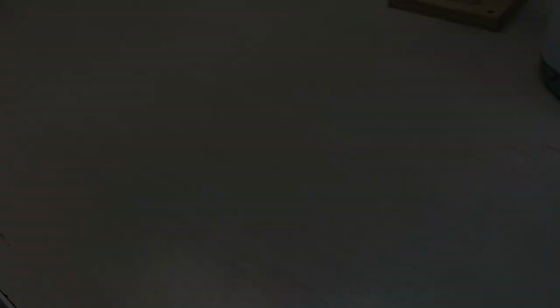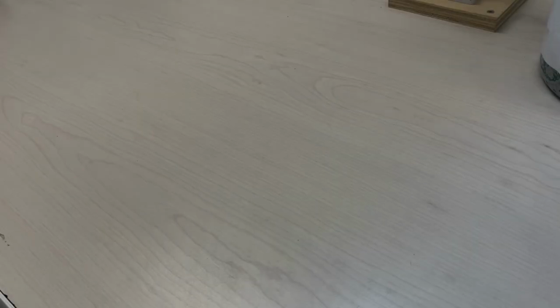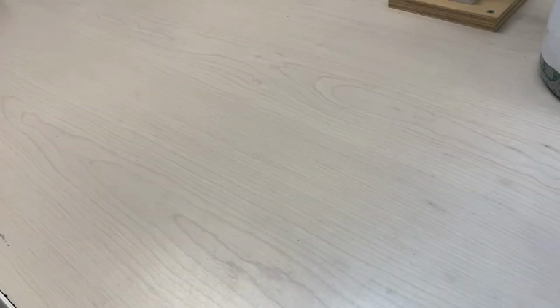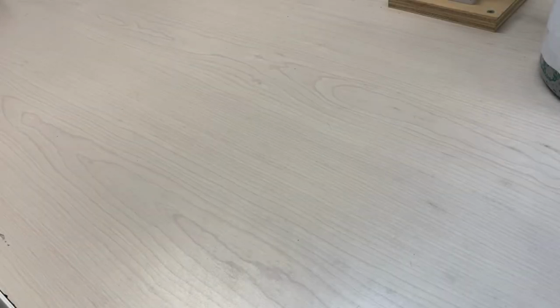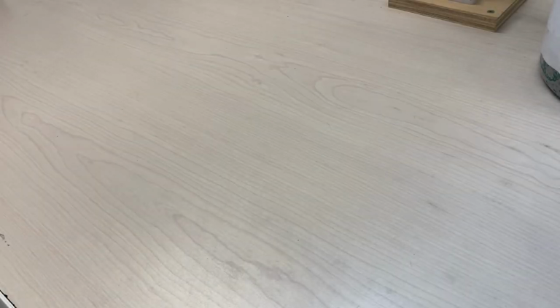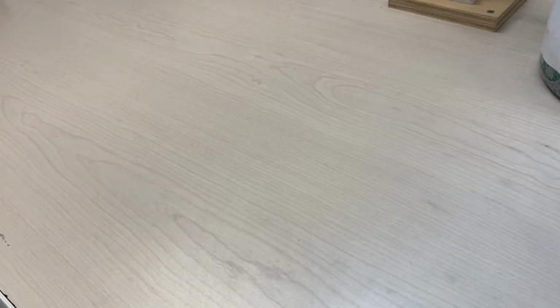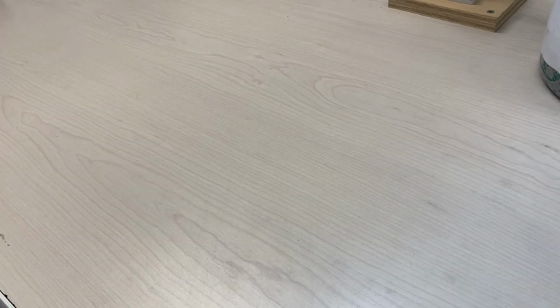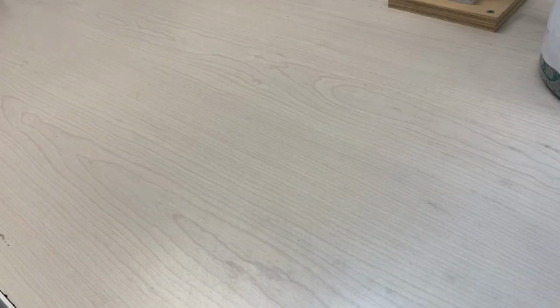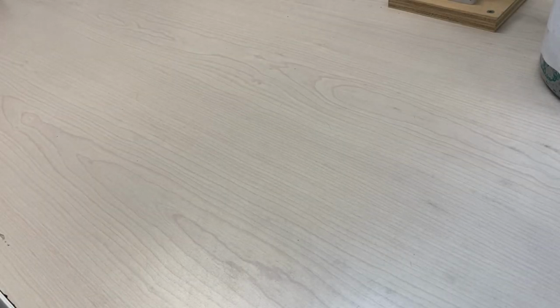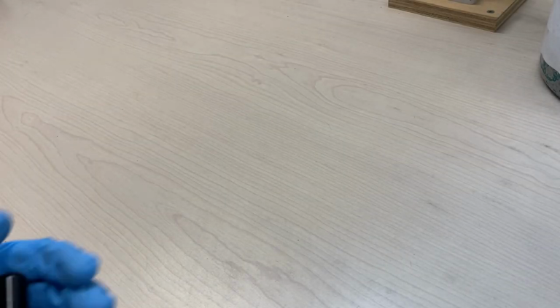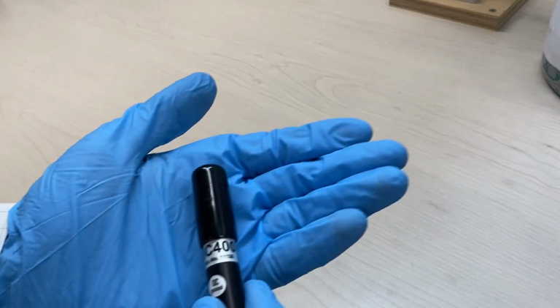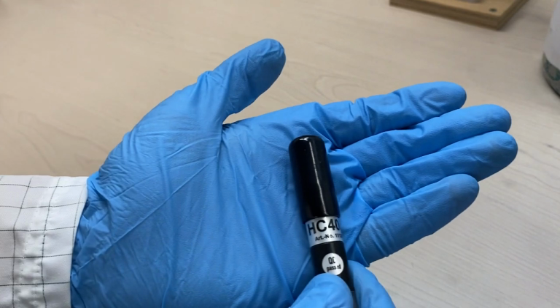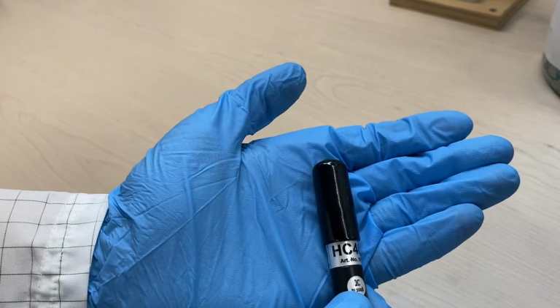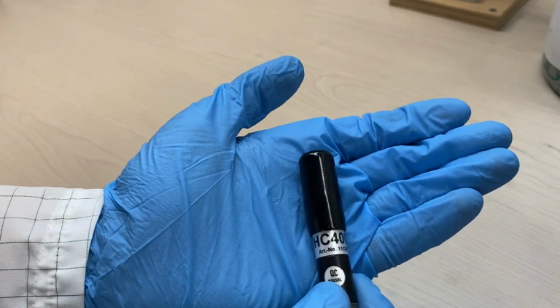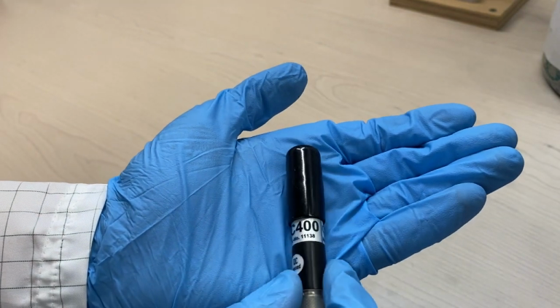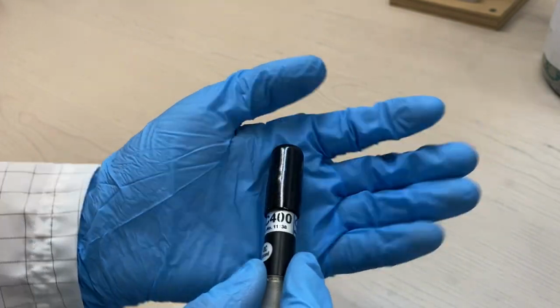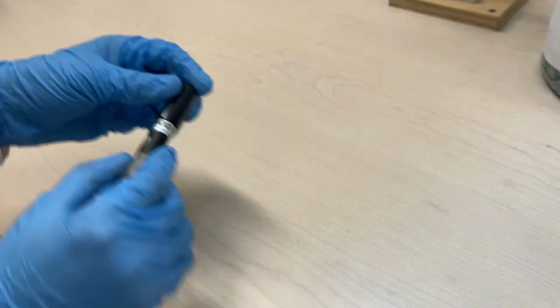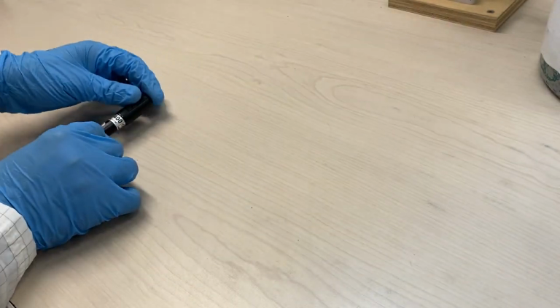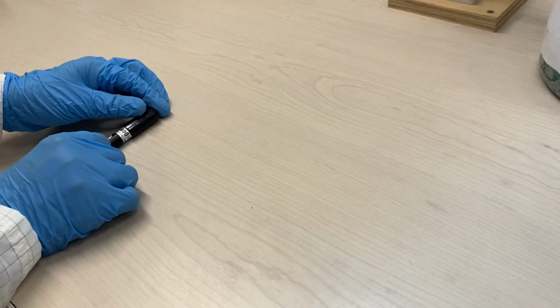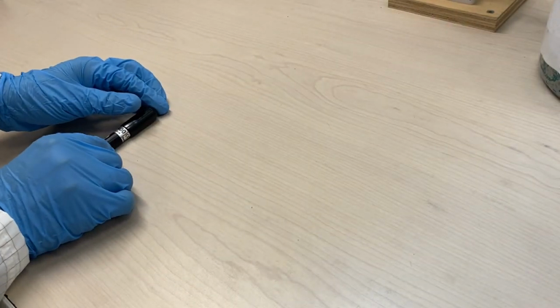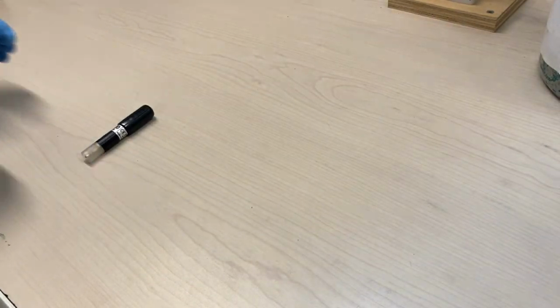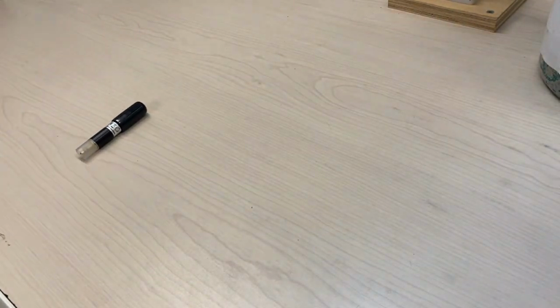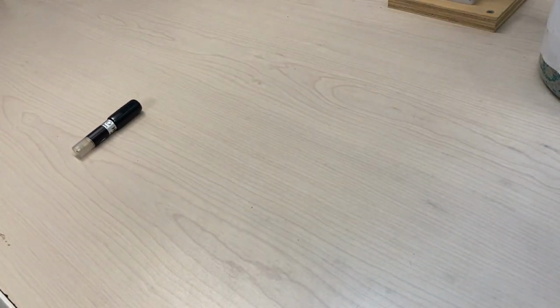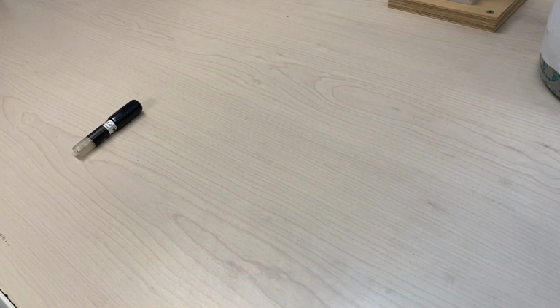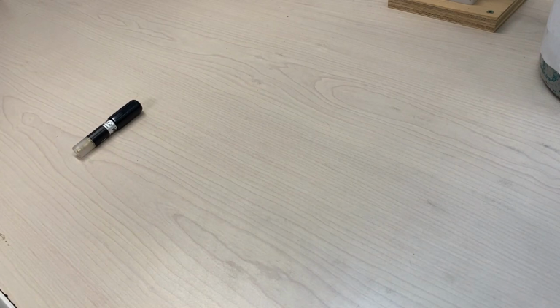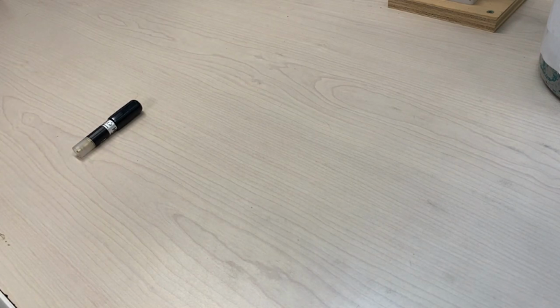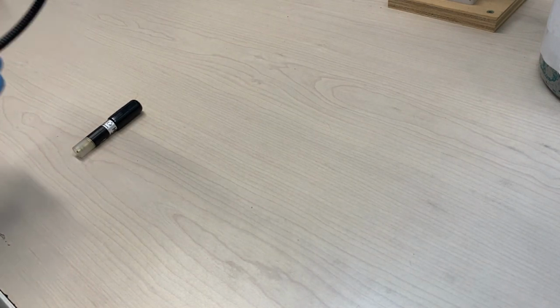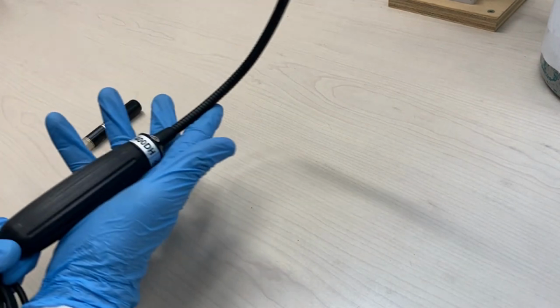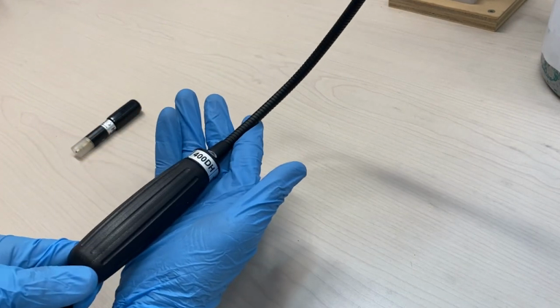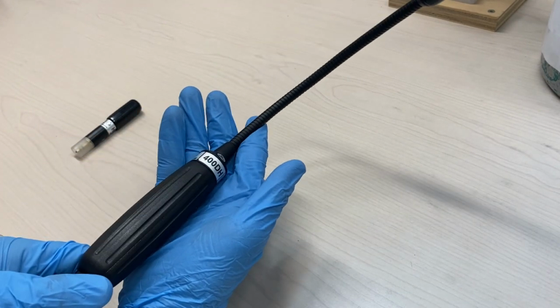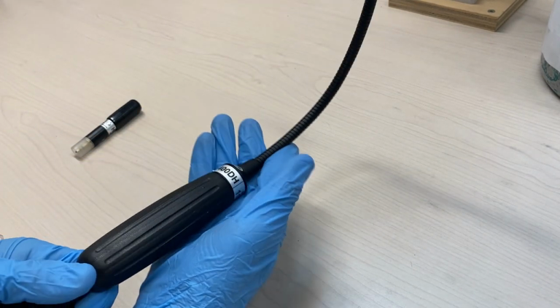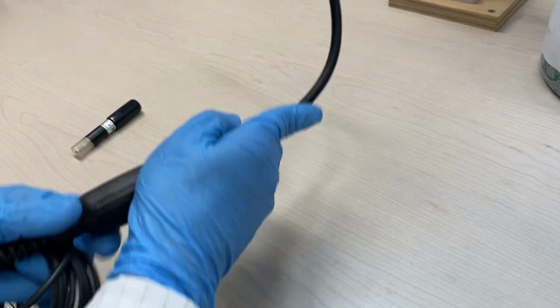Today we will explain how to use the methane sensor HC400 with the Optima 7, or its newer version, the OptiMax, to determine methane concentration.